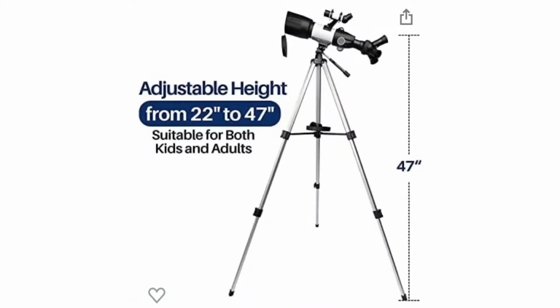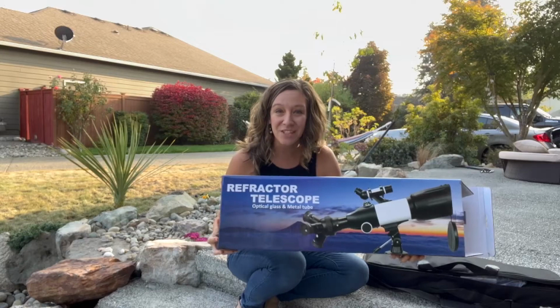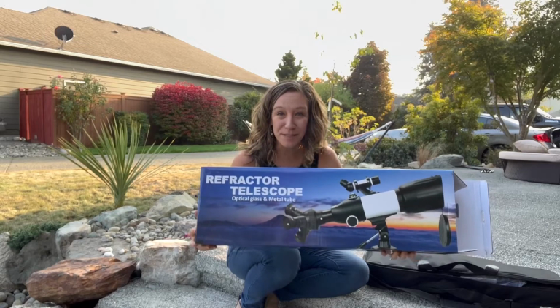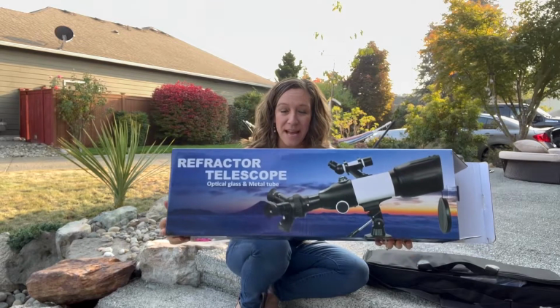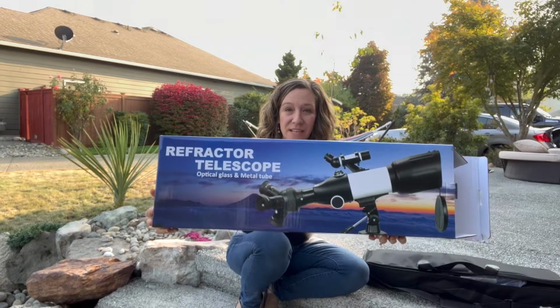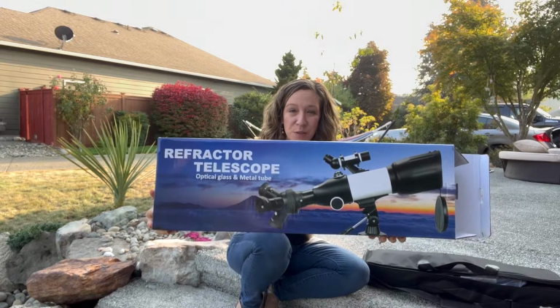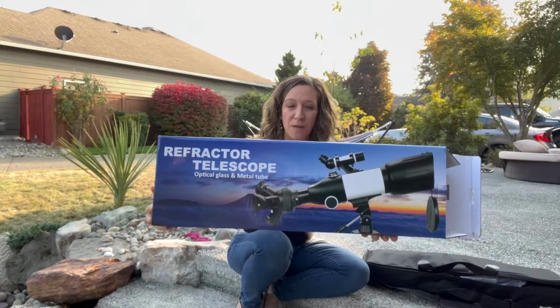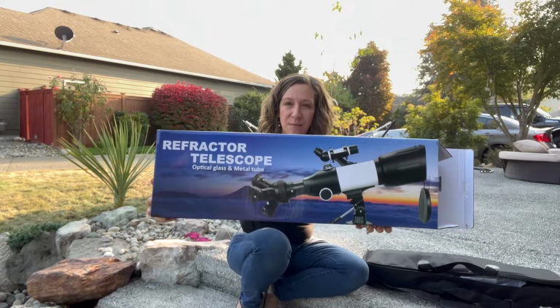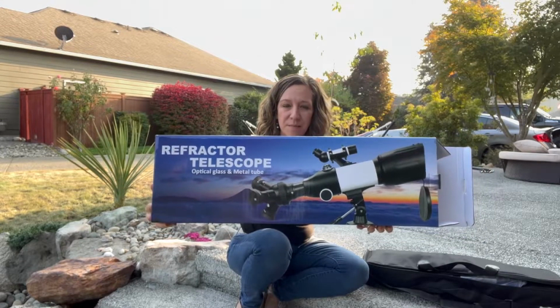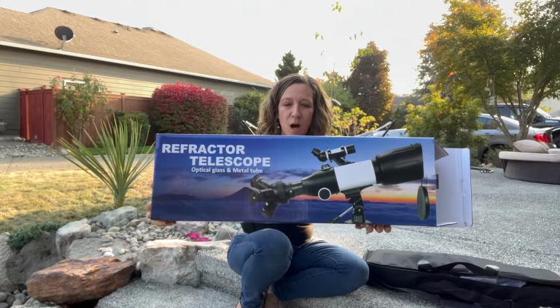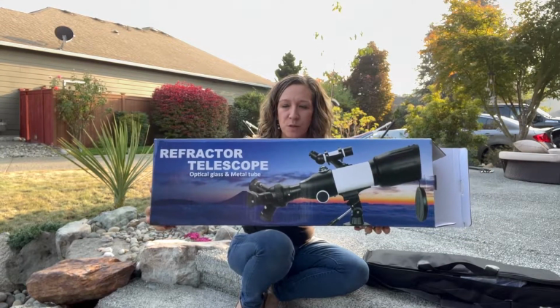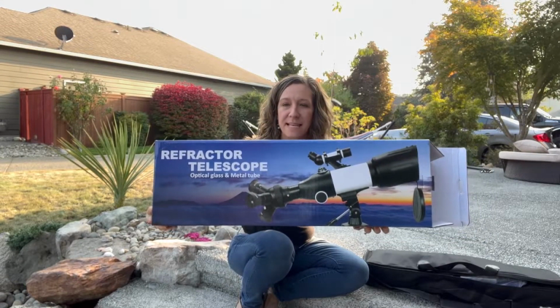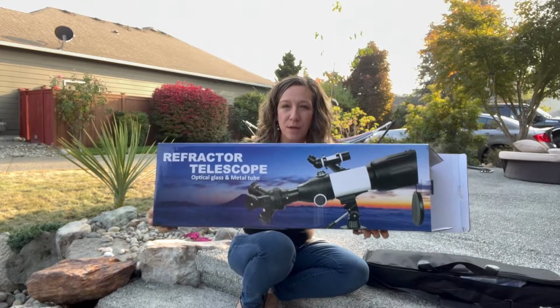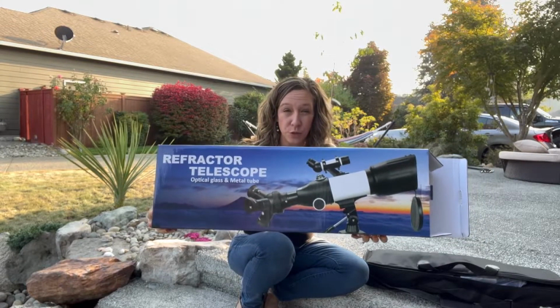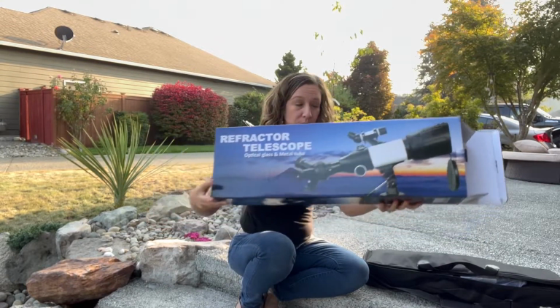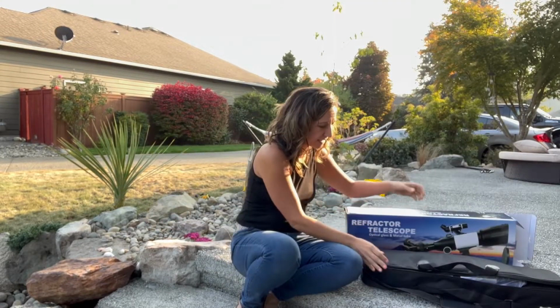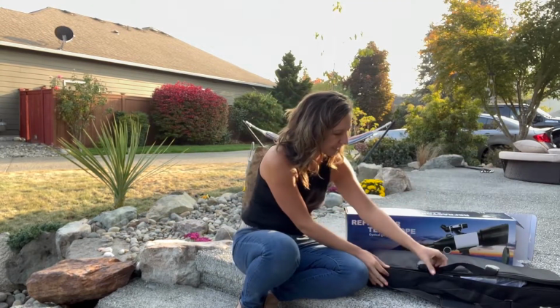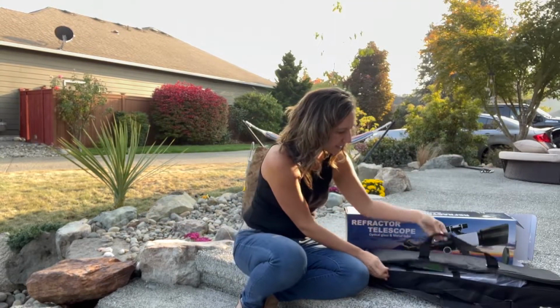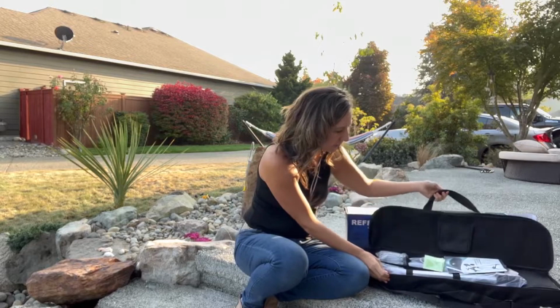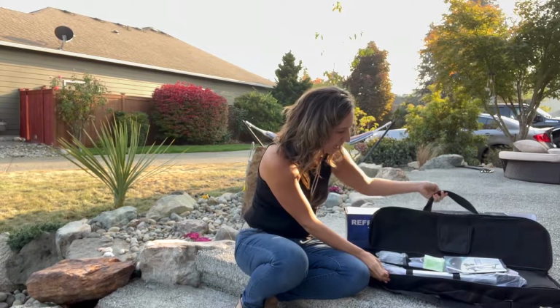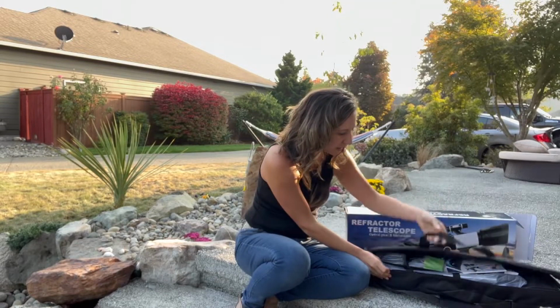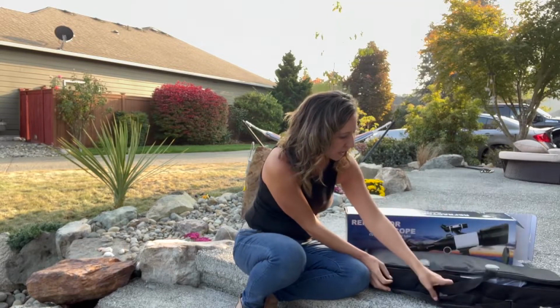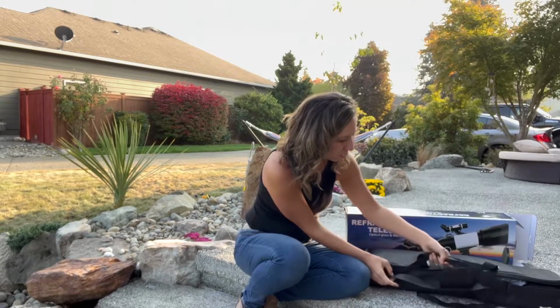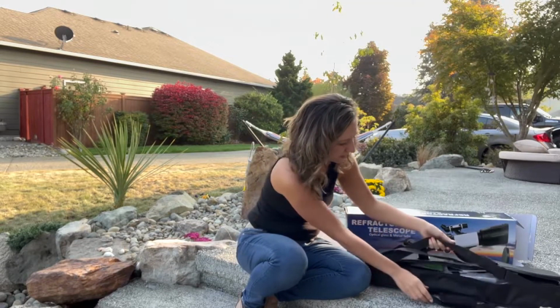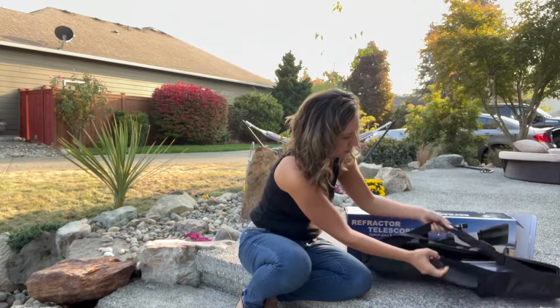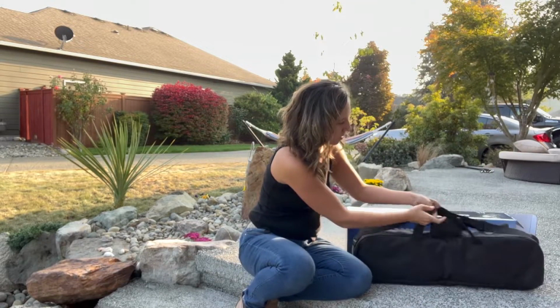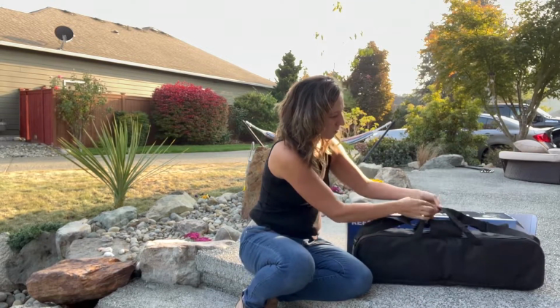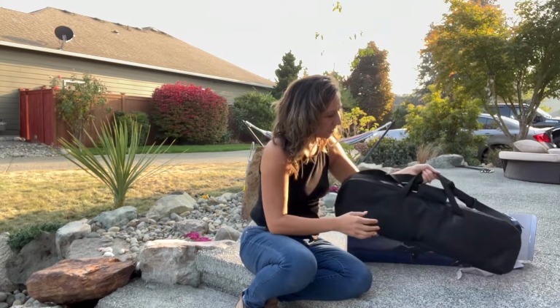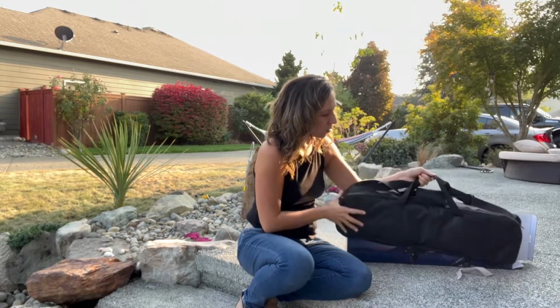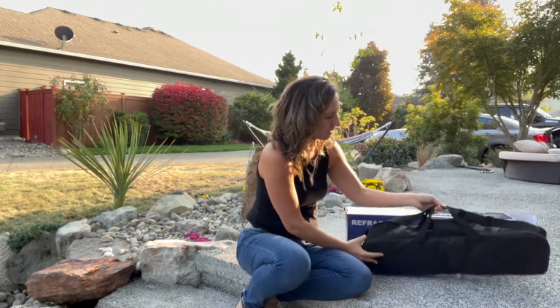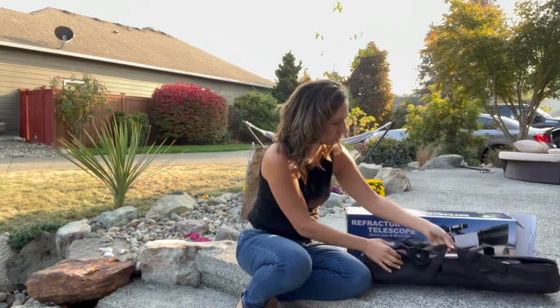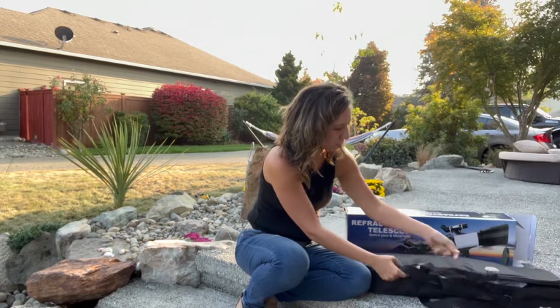Hey shoppers, today we have a telescope we got from Amazon. It's optical glass and a metal tube. It comes in this nice canvas bag, and you can hold it with the handle or there is a shoulder strap.